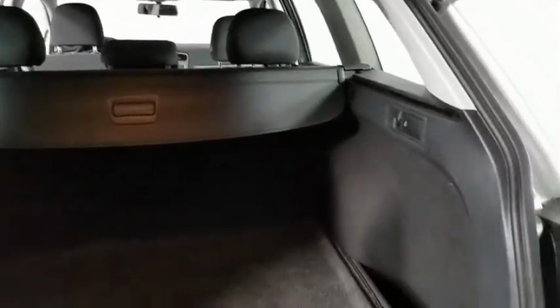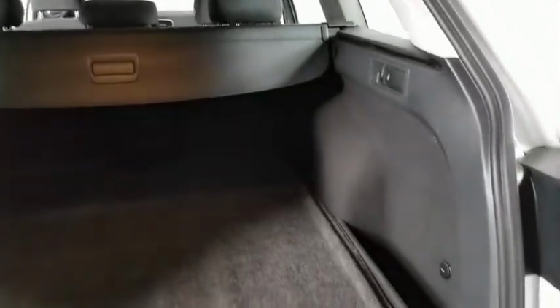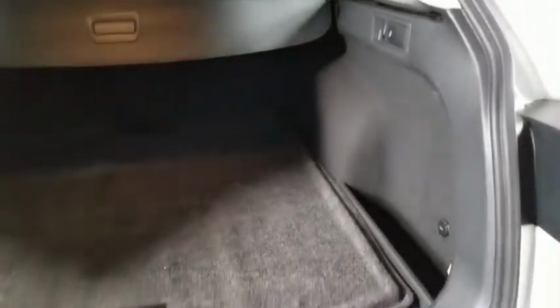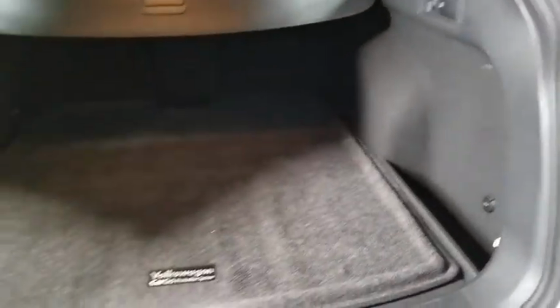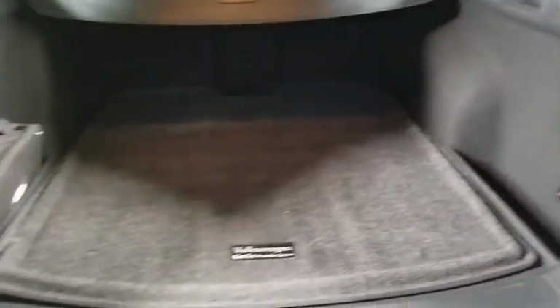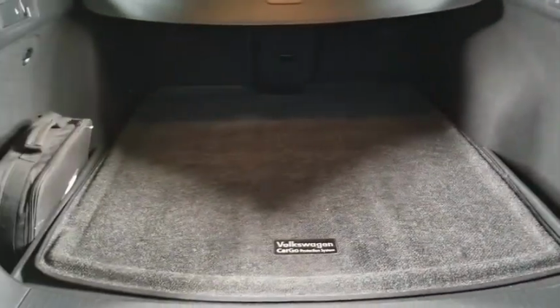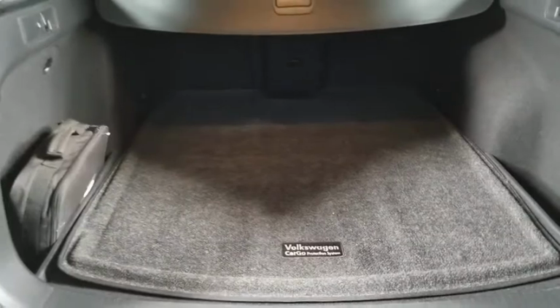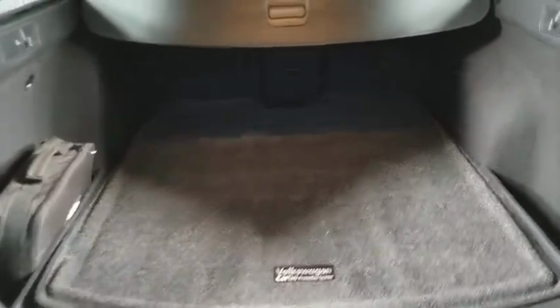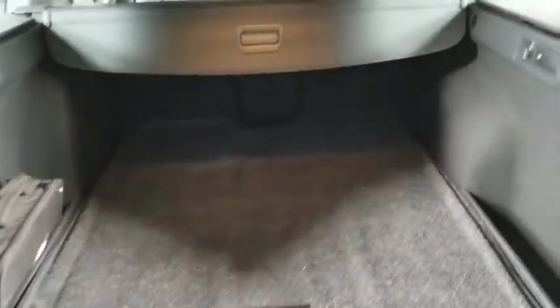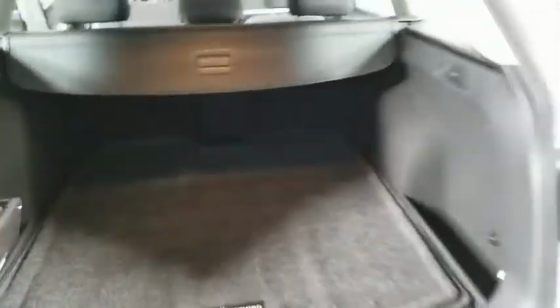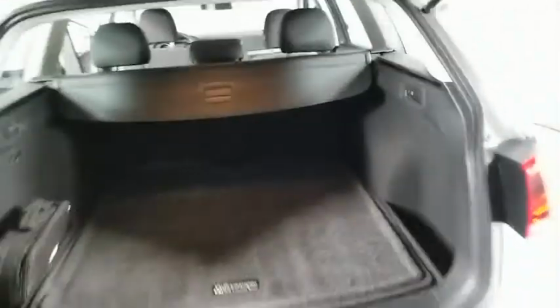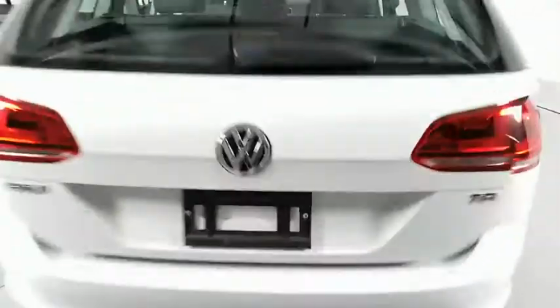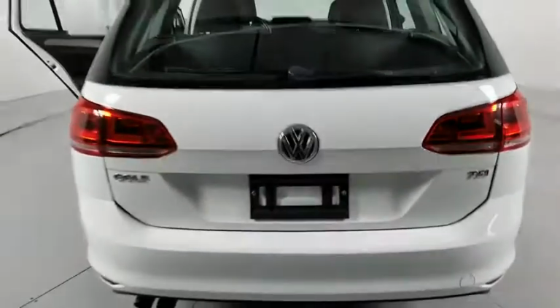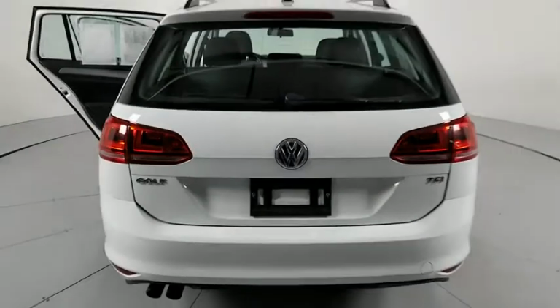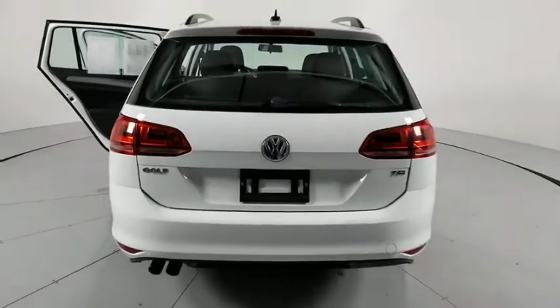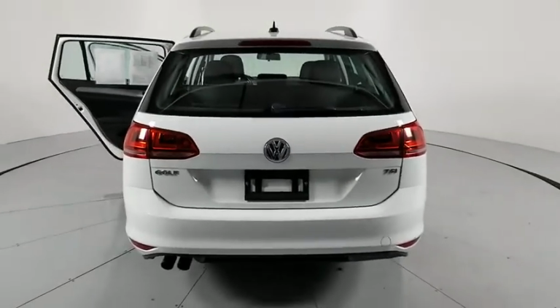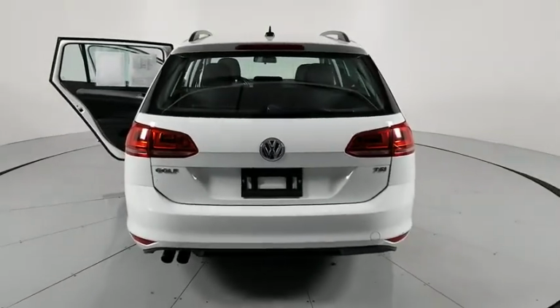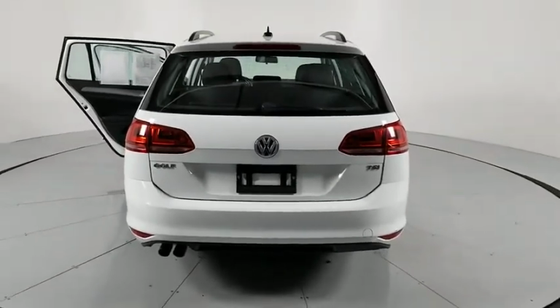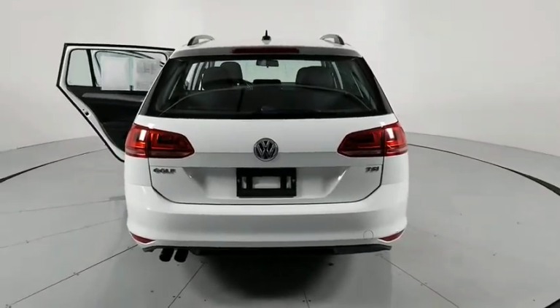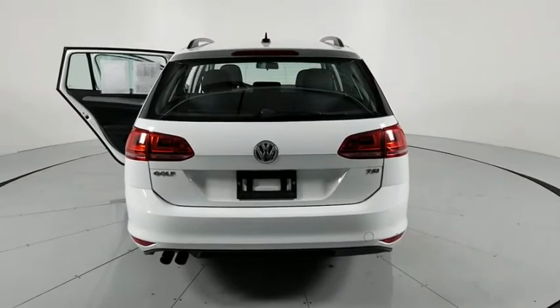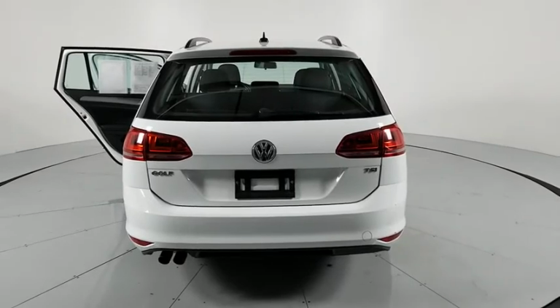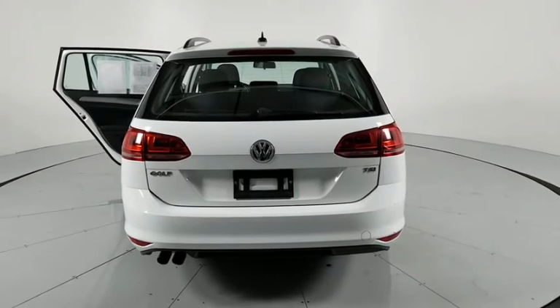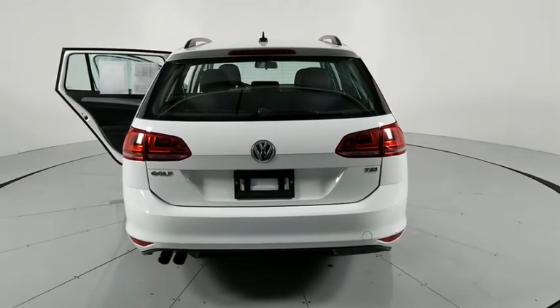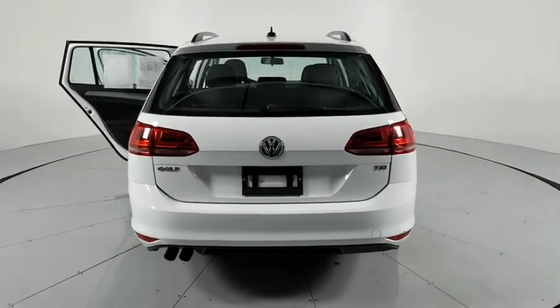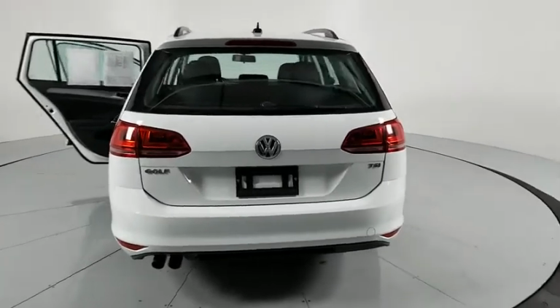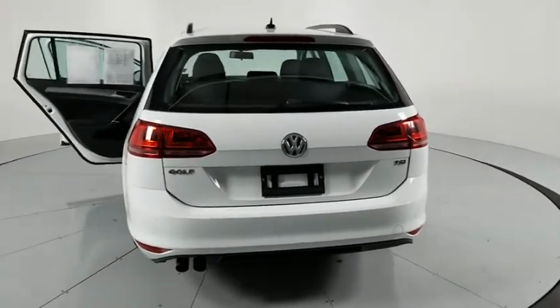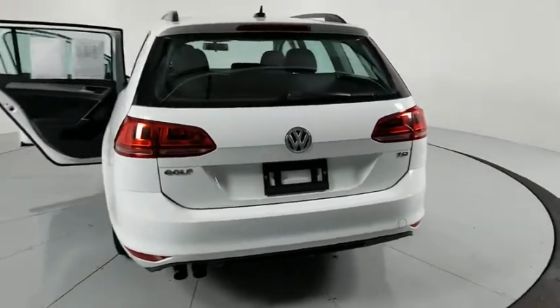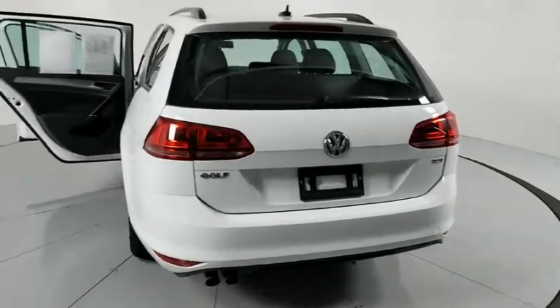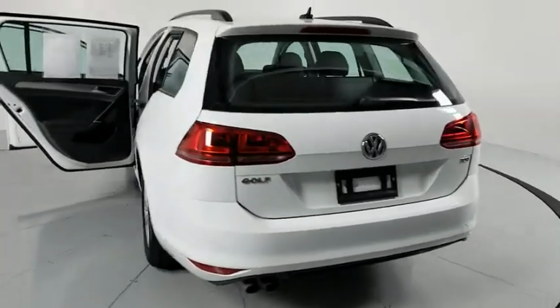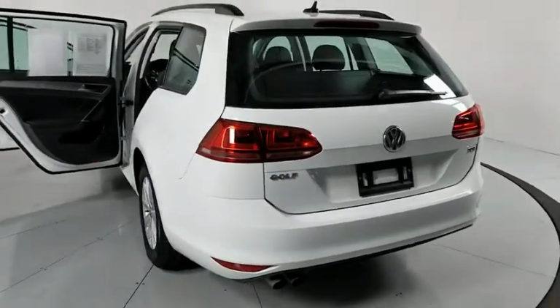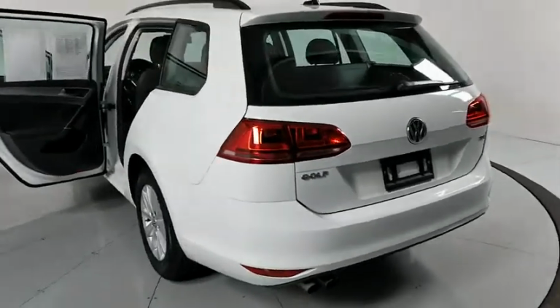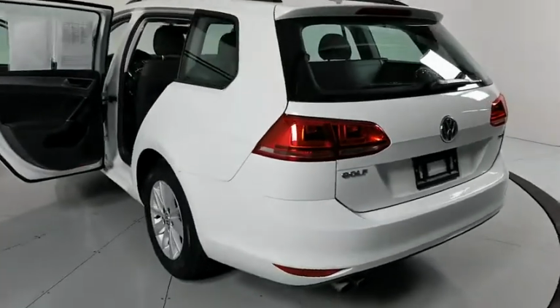Power windows. Trip computer. Compass. Security system. CD player. Electronic stability control. Overhead console. Brake assist. Remote keyless entry. Tachometer. Panic alarm. Power driver's seat.